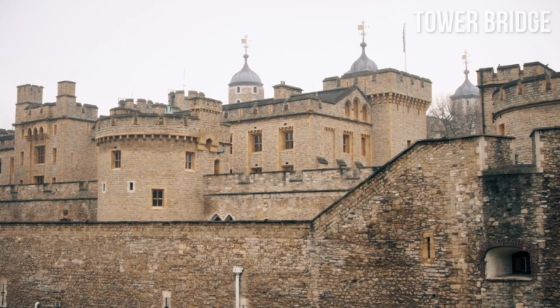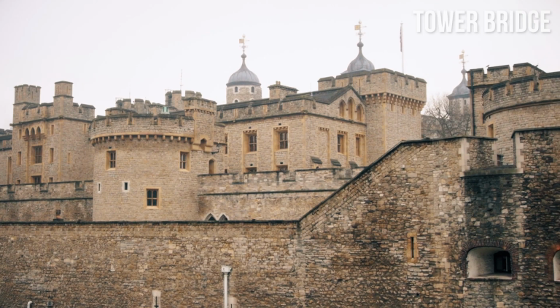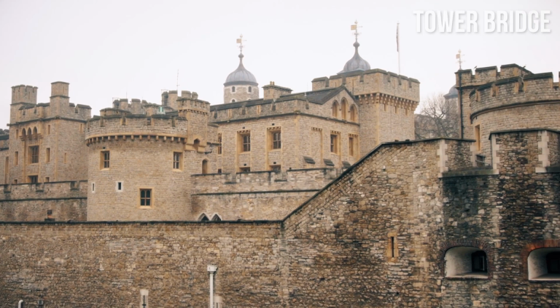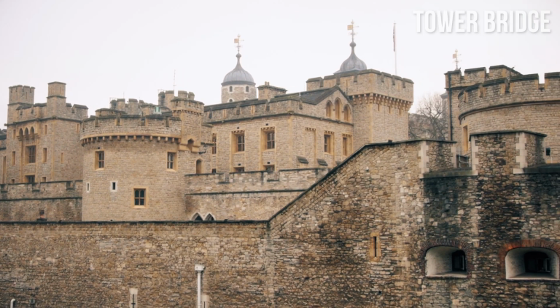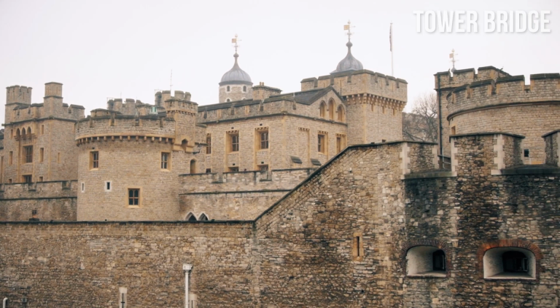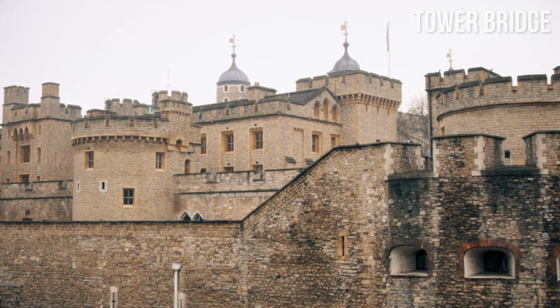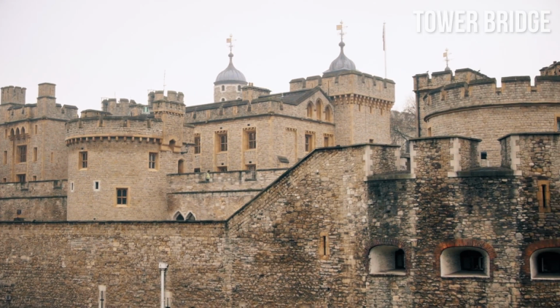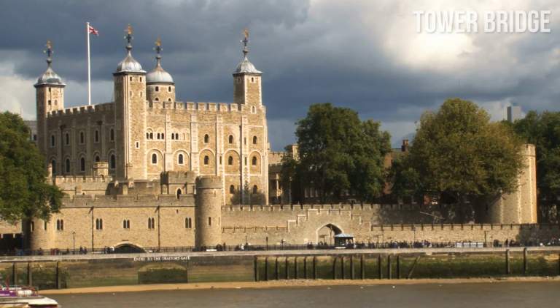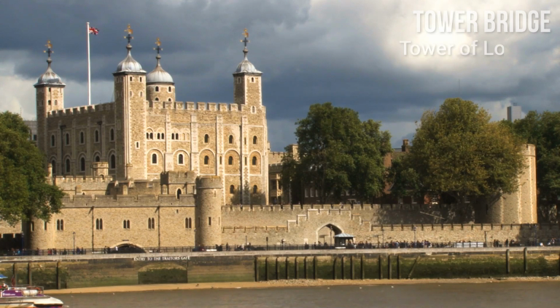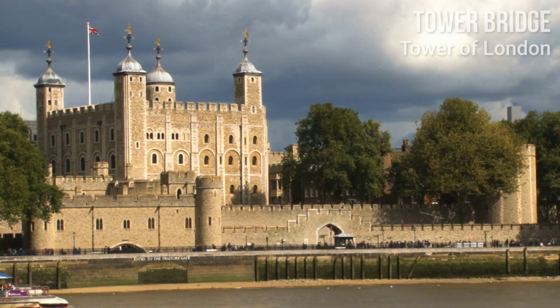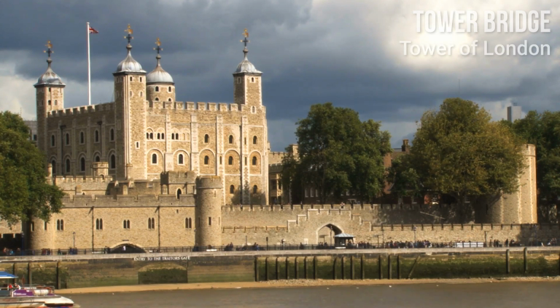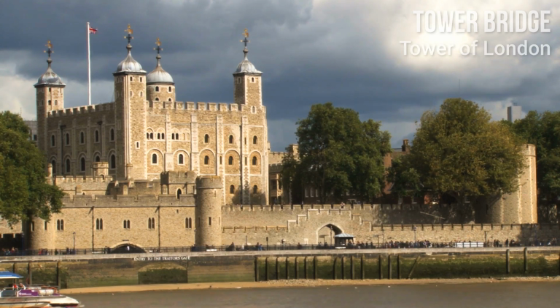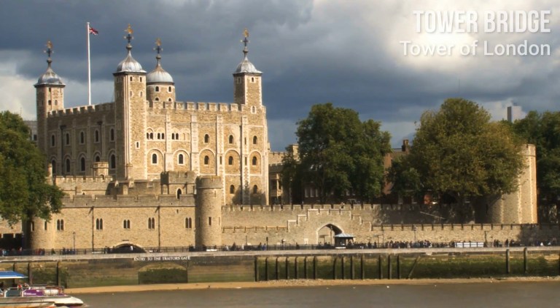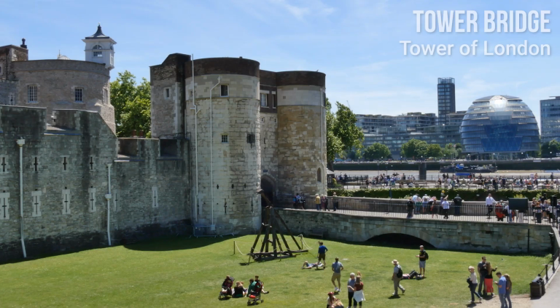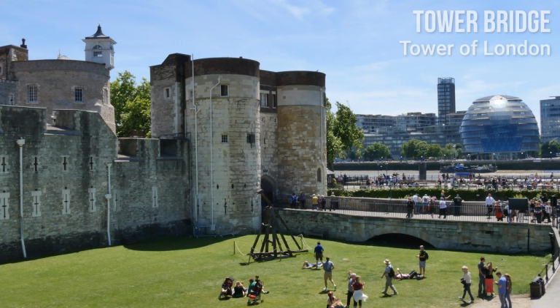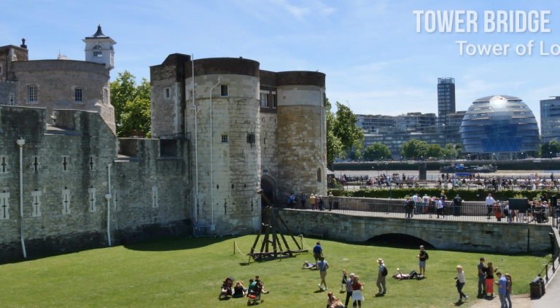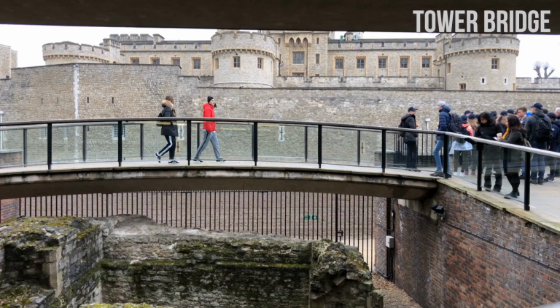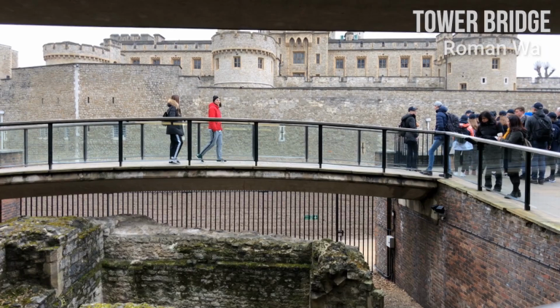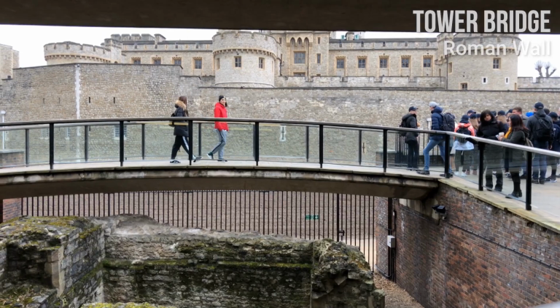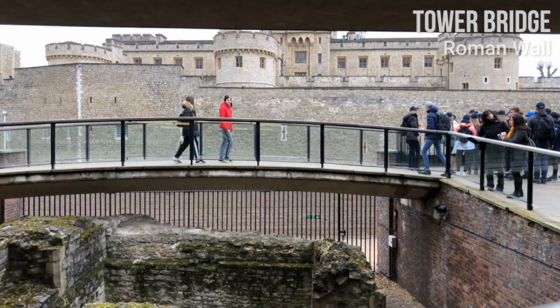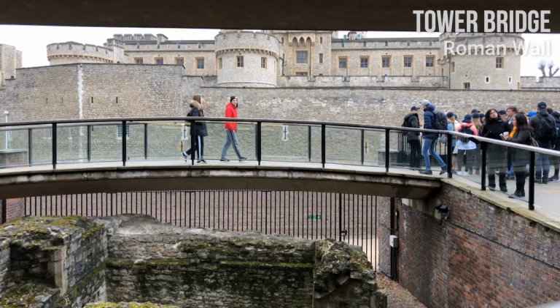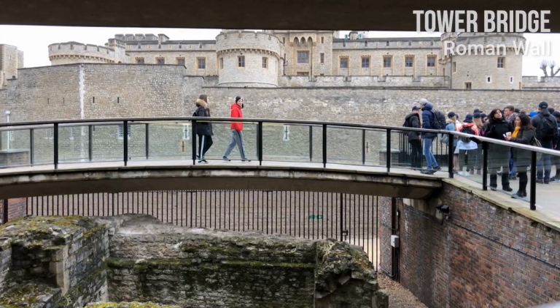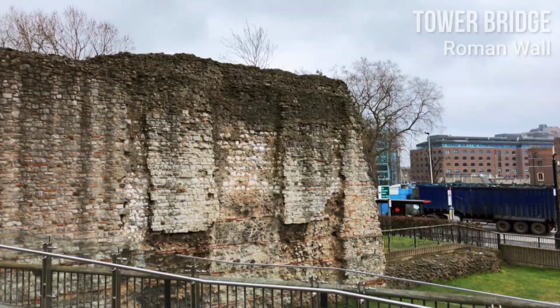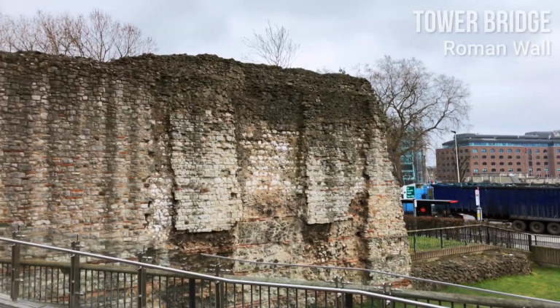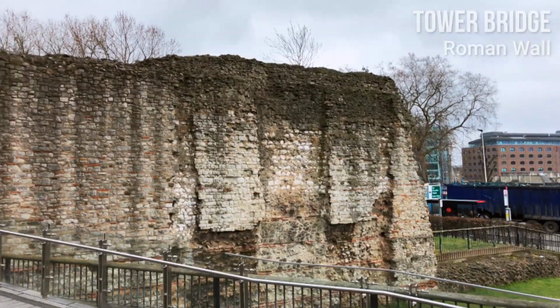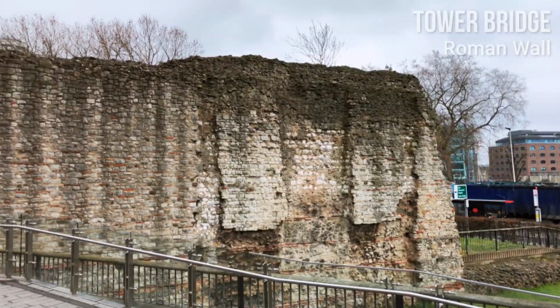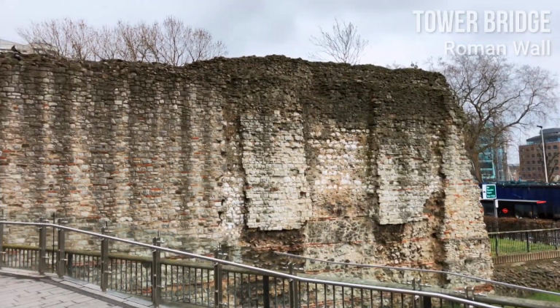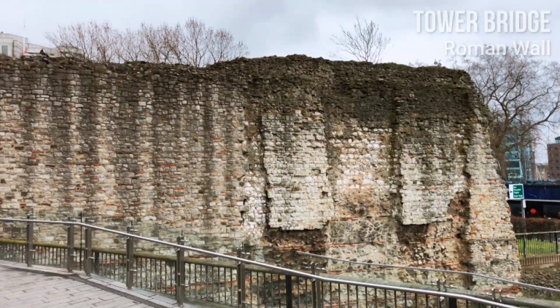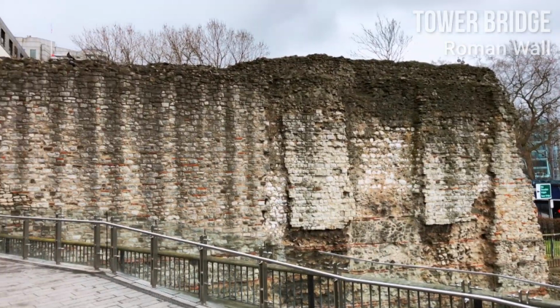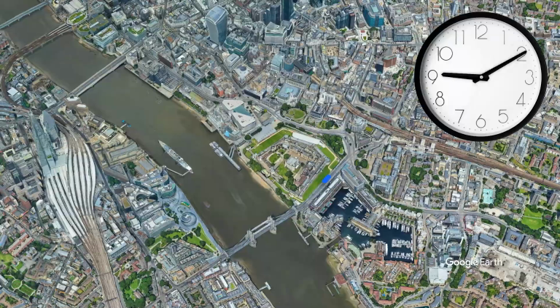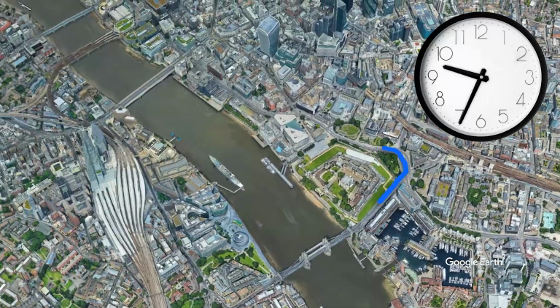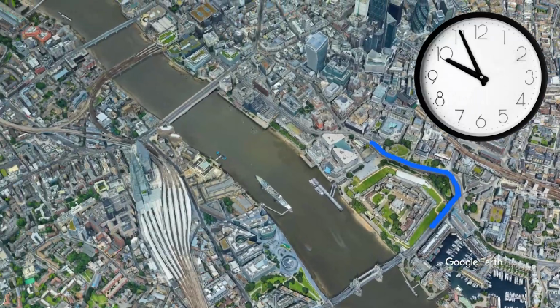Don't miss the two famous attractions nearby: the historic castle, the Tower of London from the 11th century, and the ruins of Roman Wall, which was probably built in the 3rd century.